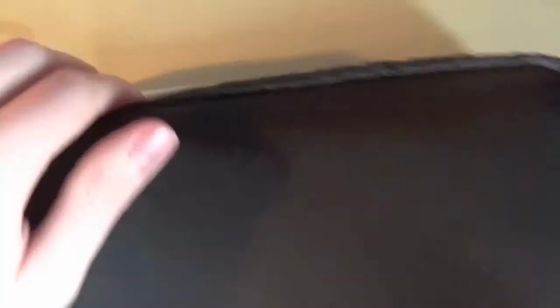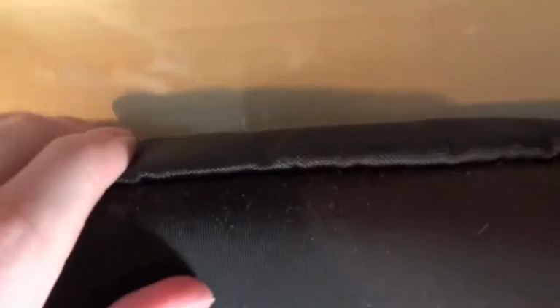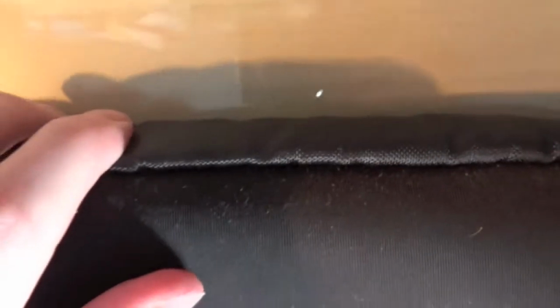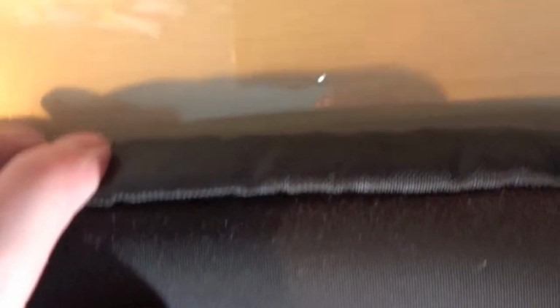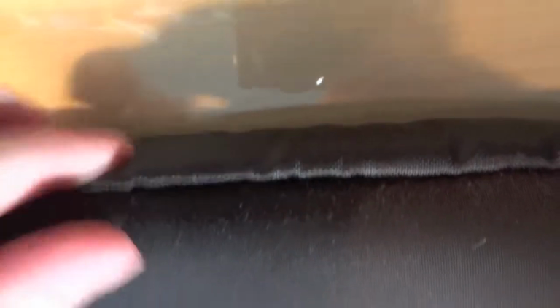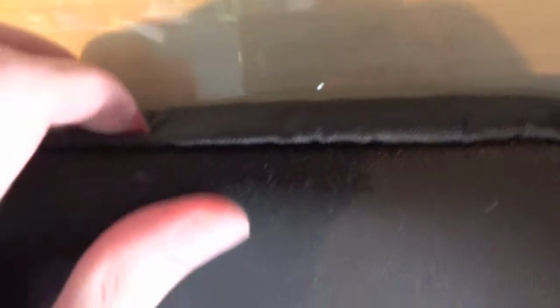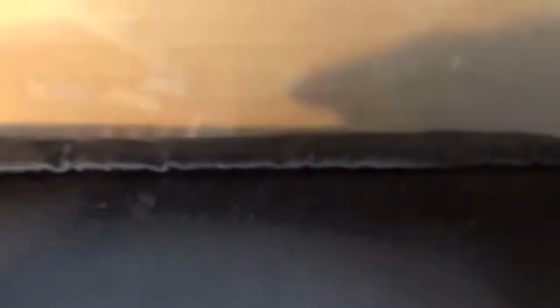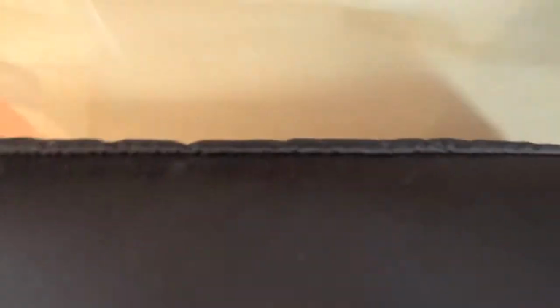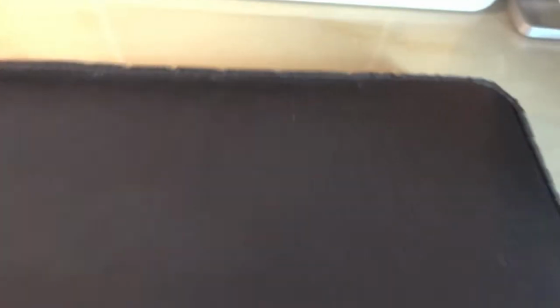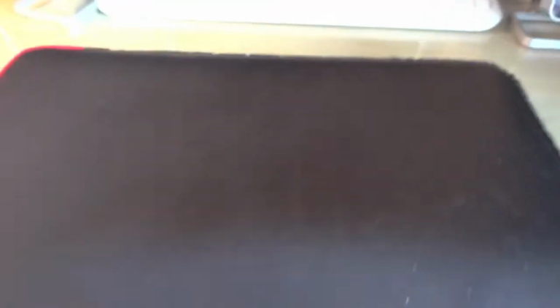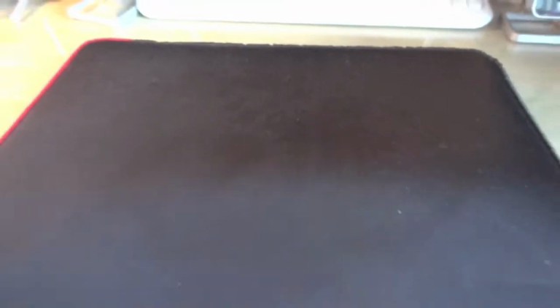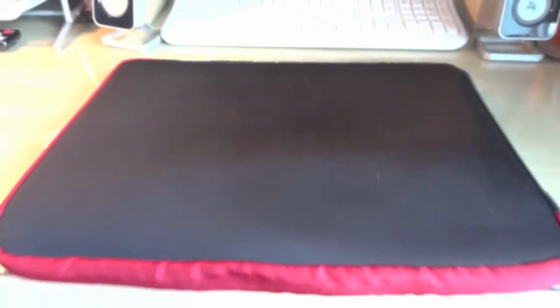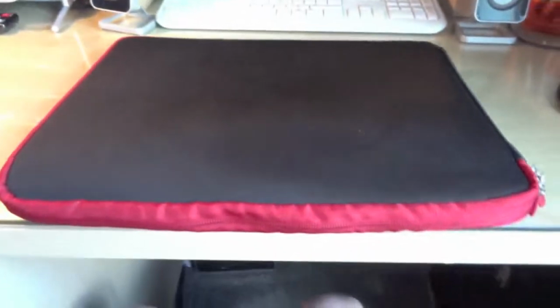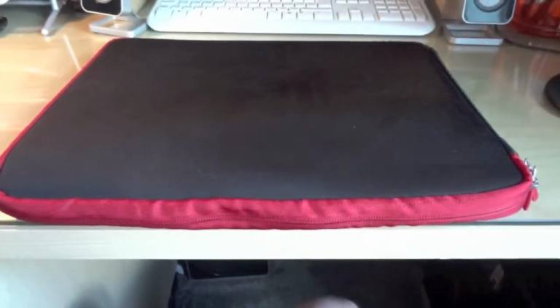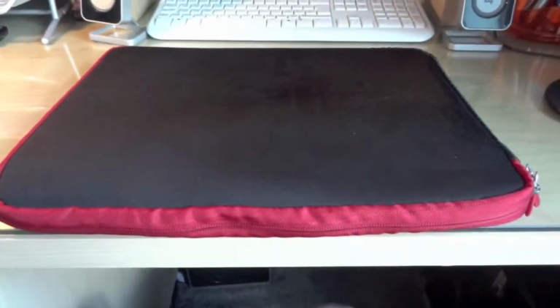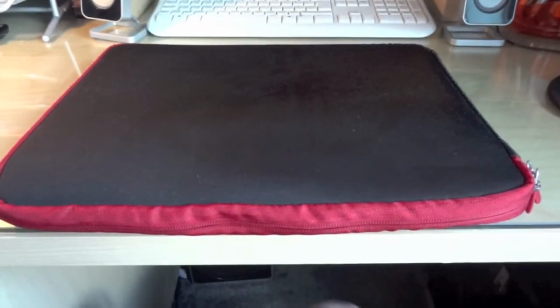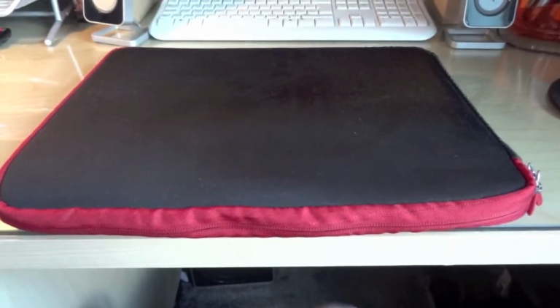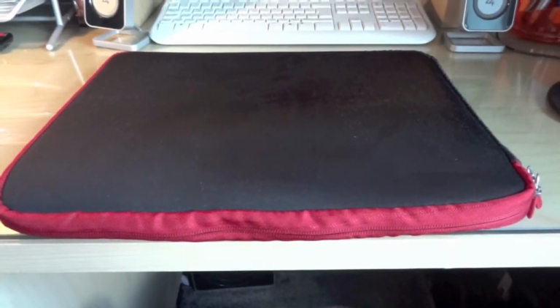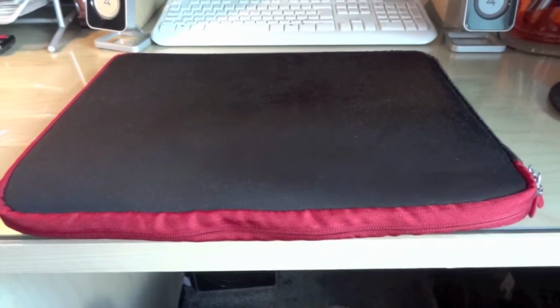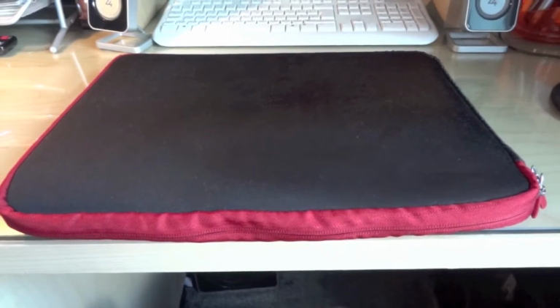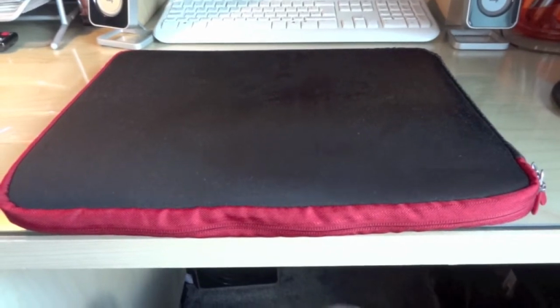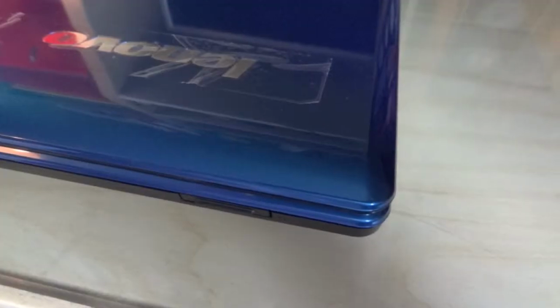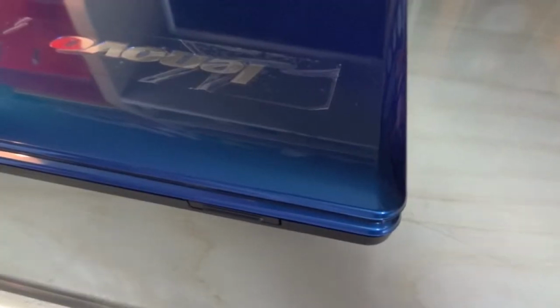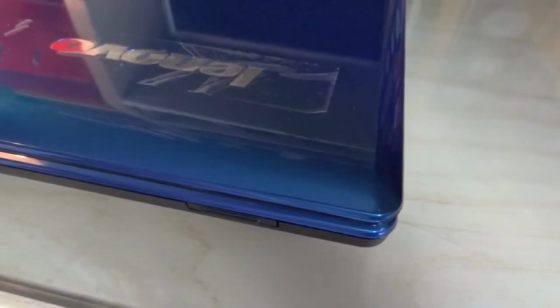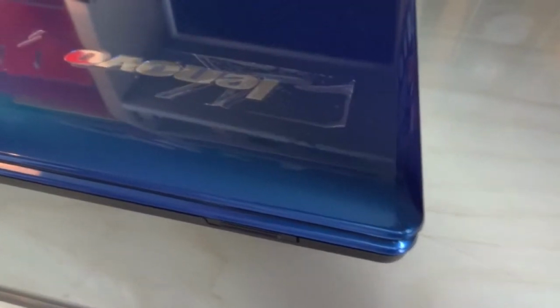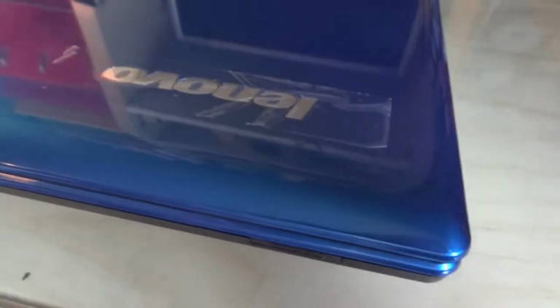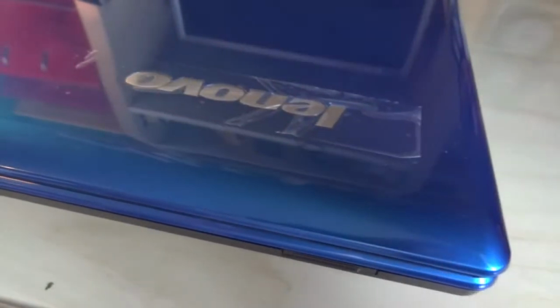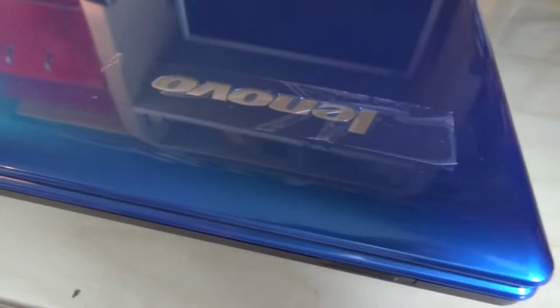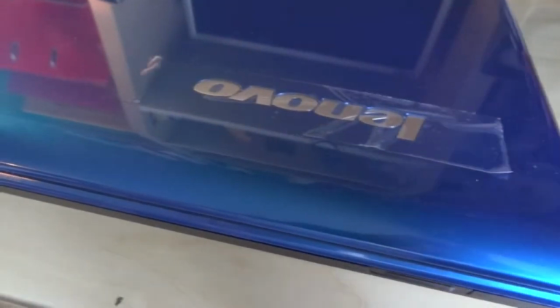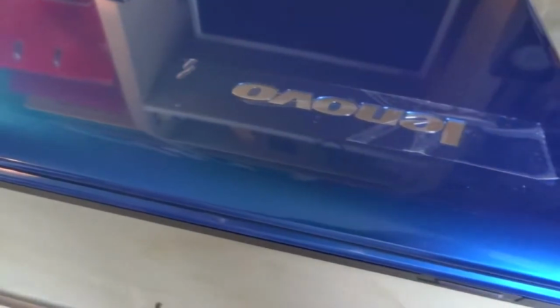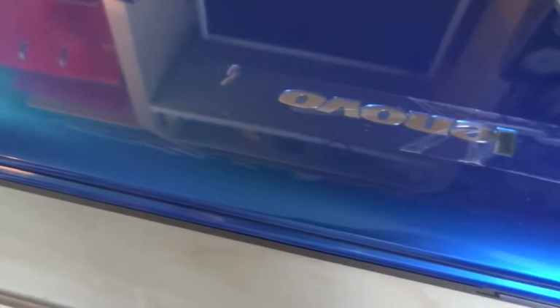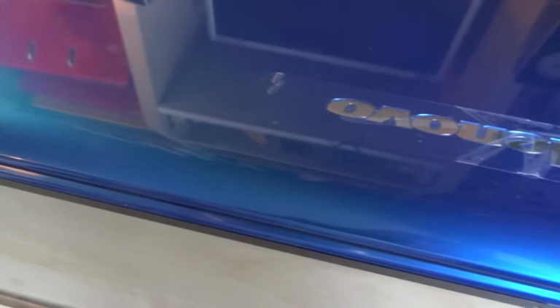One thing I would improve is I'd like more padding on the bottom — it's not got the best padding. If you drop it on the base, I always feel like I'm damaging the hinges when I put it in, but I'm probably not.